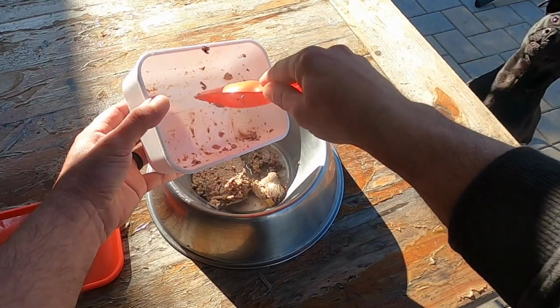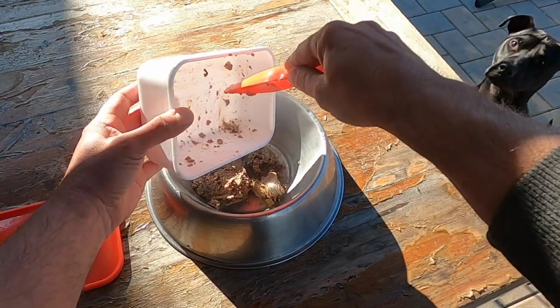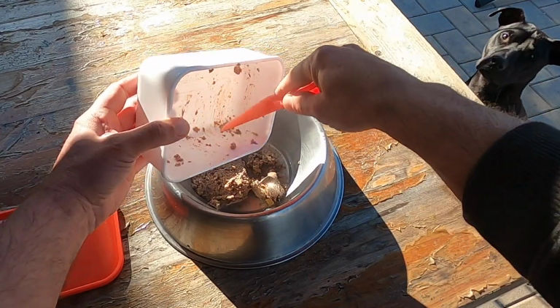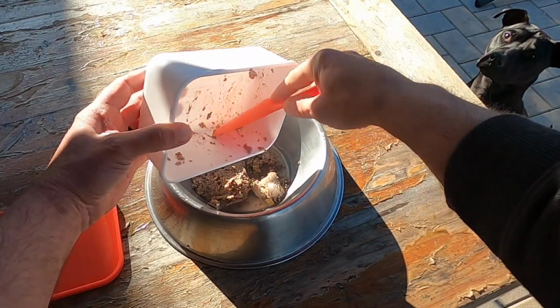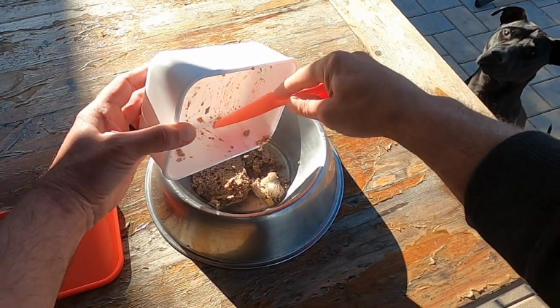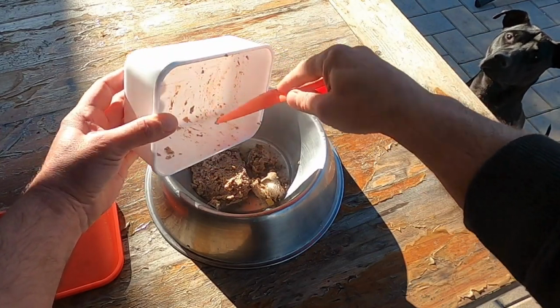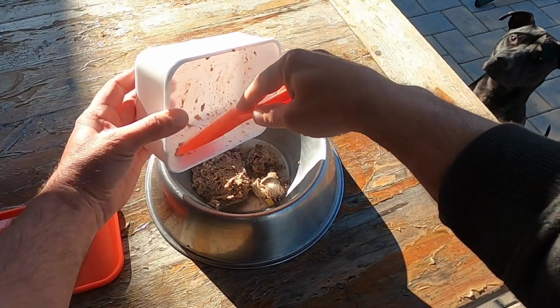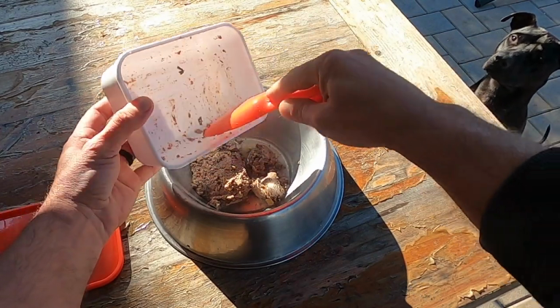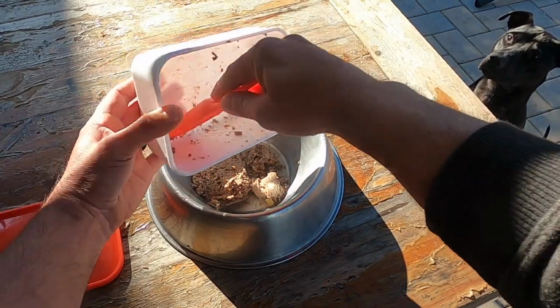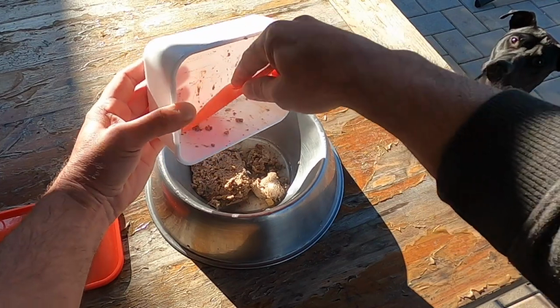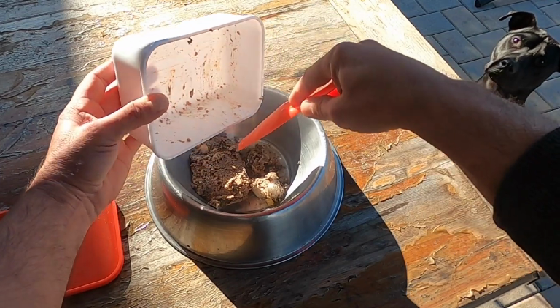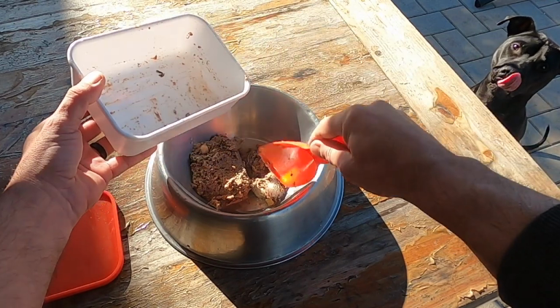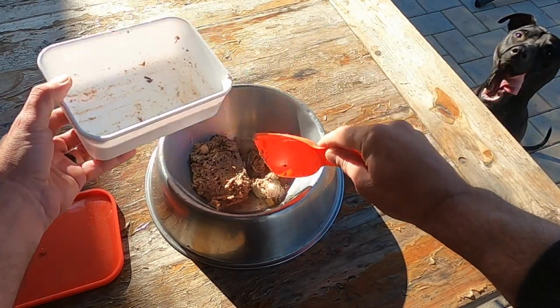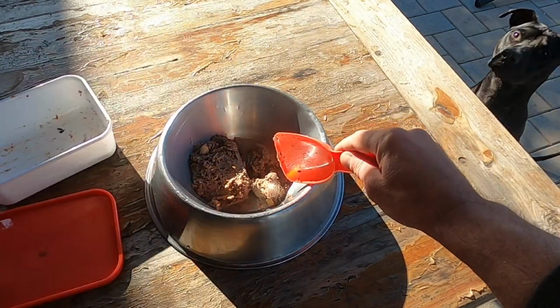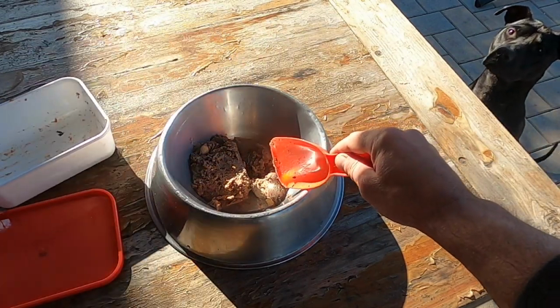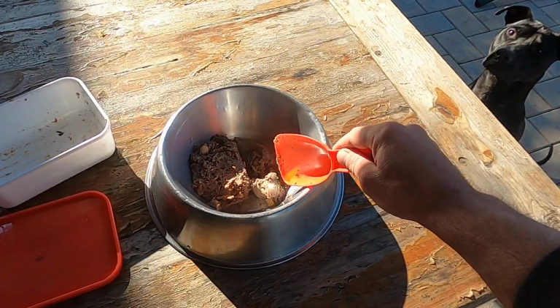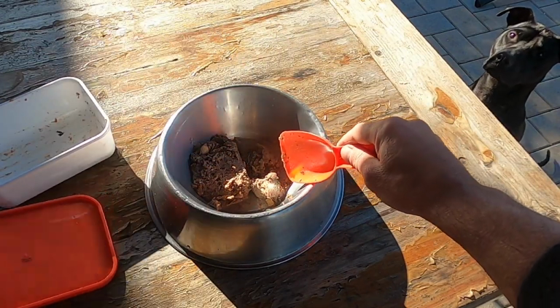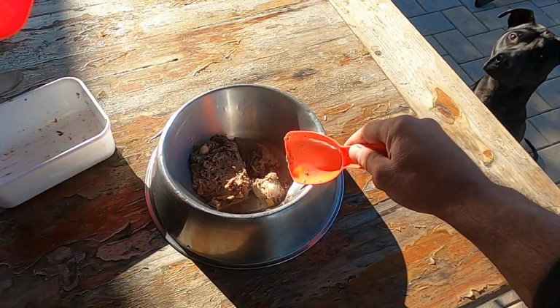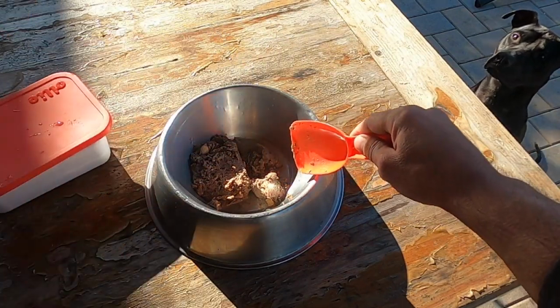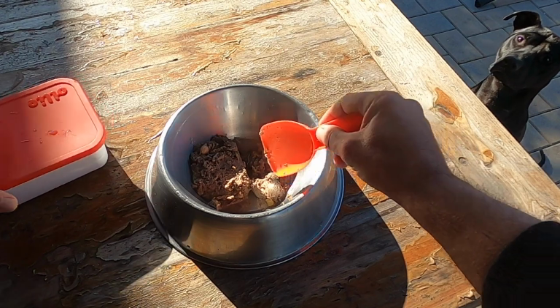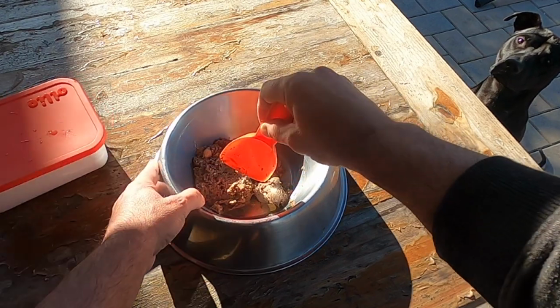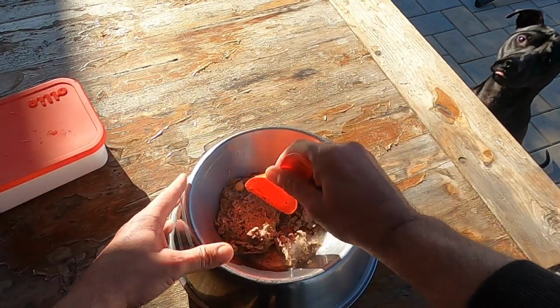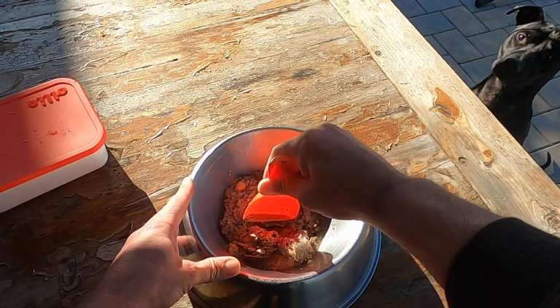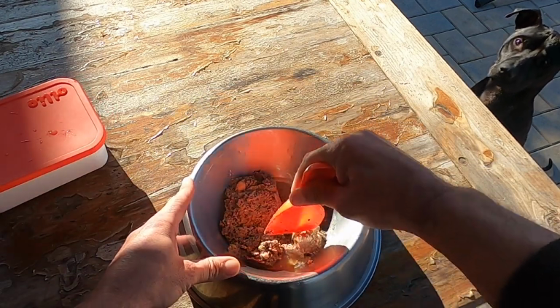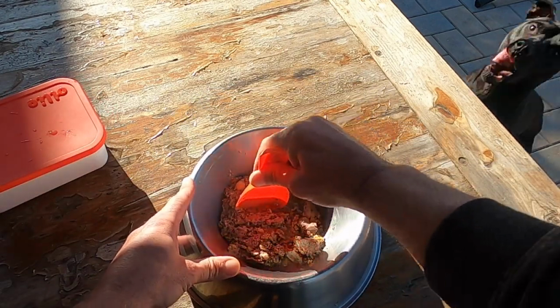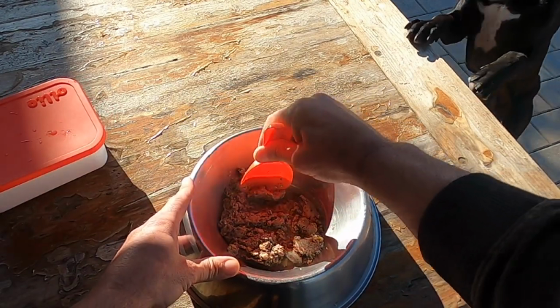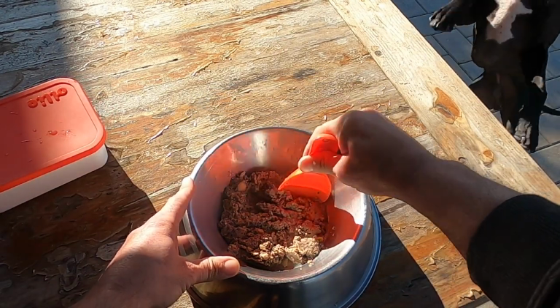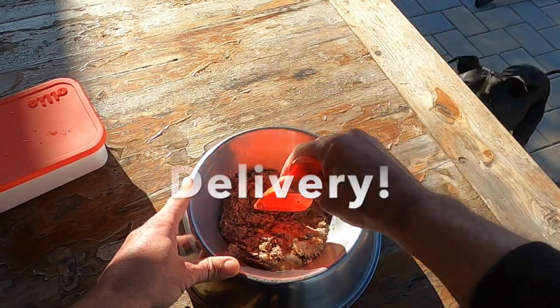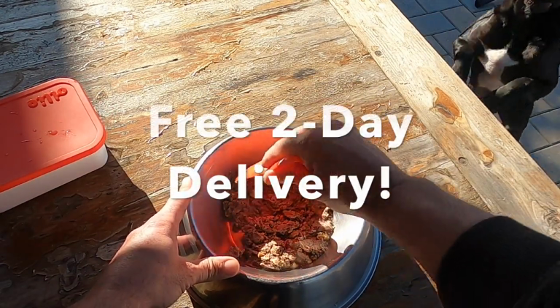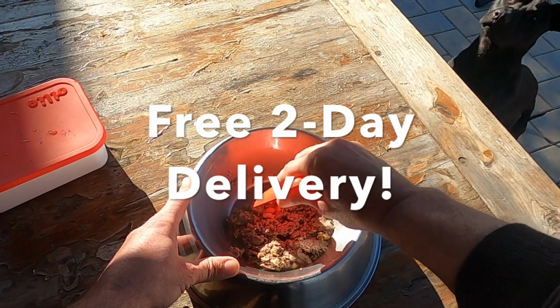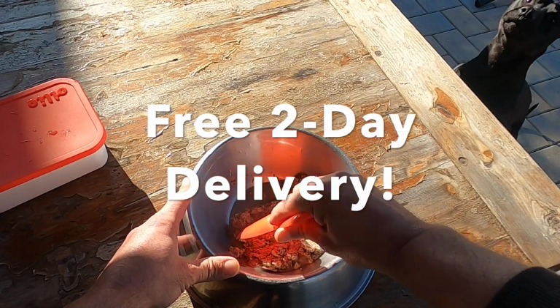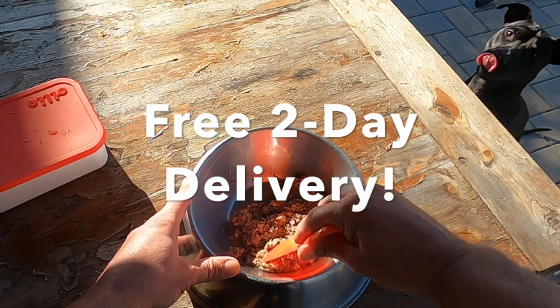We're in the middle of a pandemic and here in New Jersey we're basically on a lockdown. So when I saw that the ingredients were made in the USA with free delivery to my door within two days, I was sold.